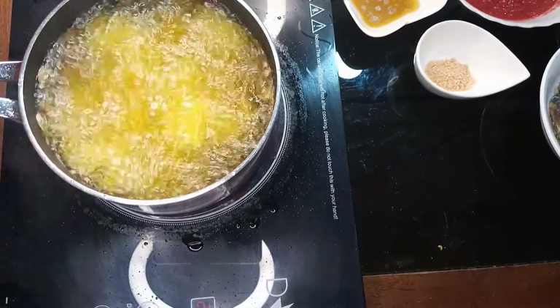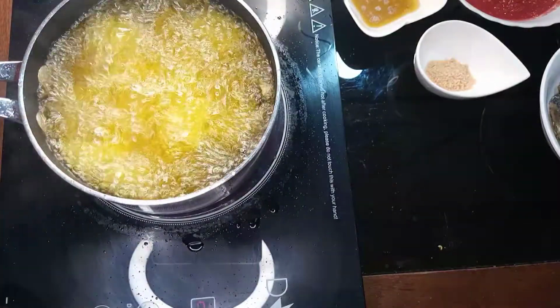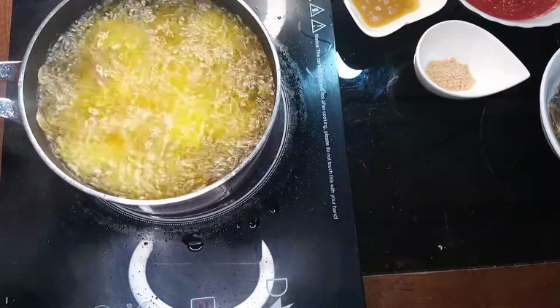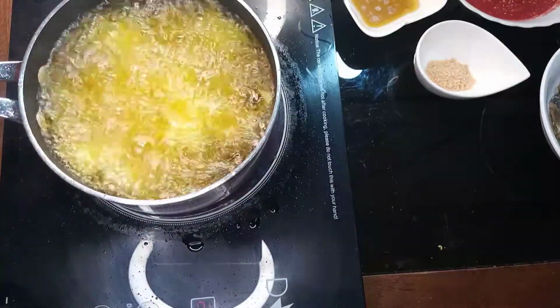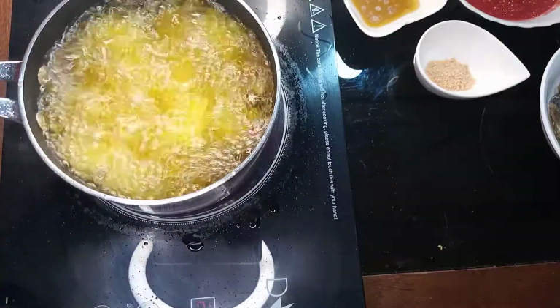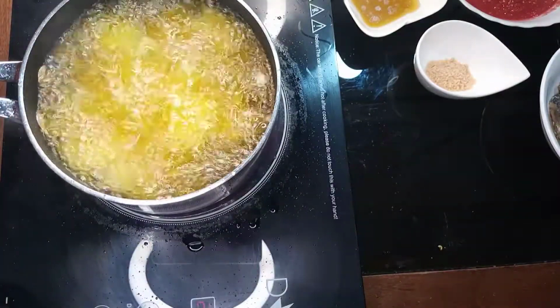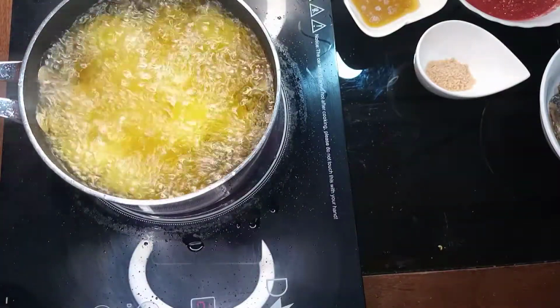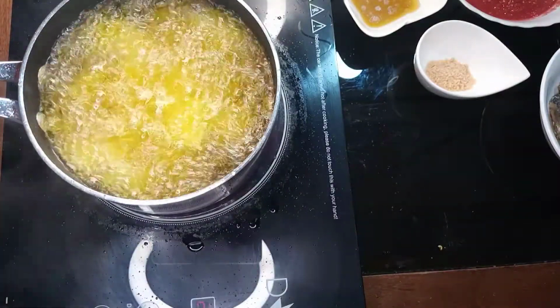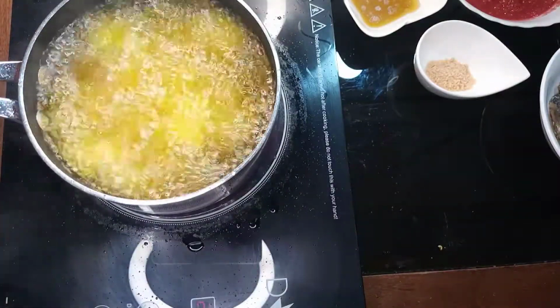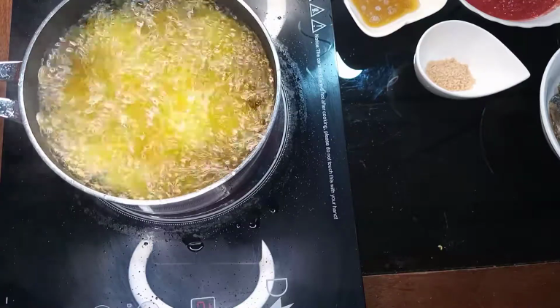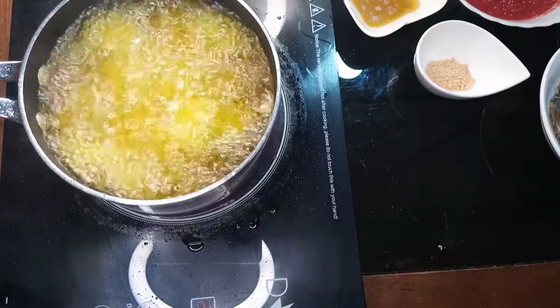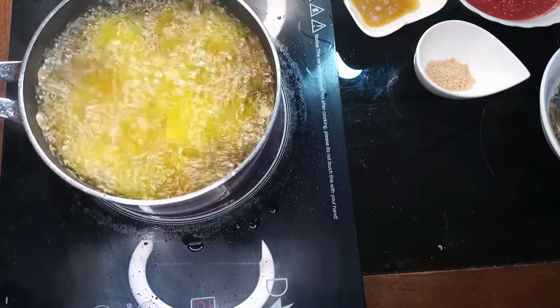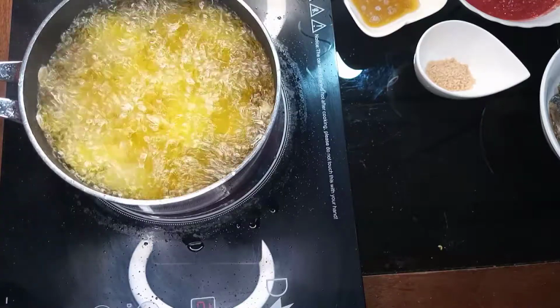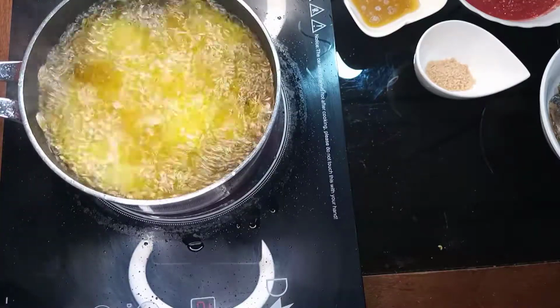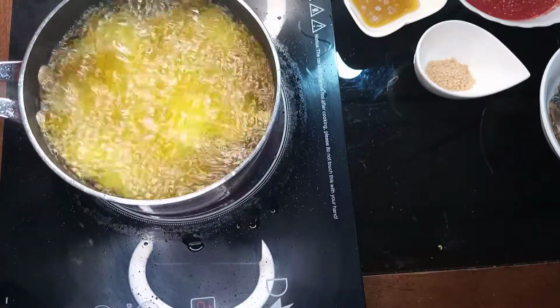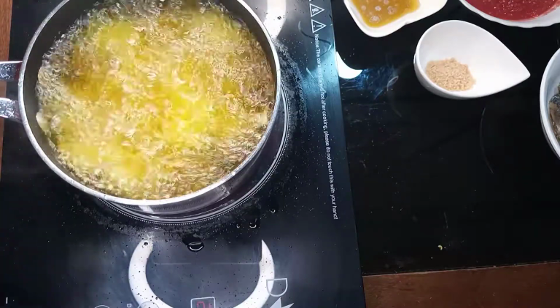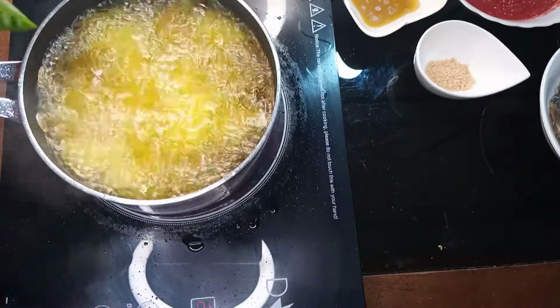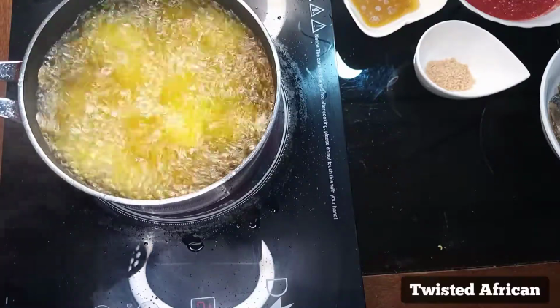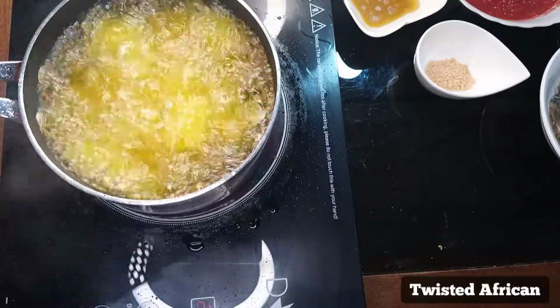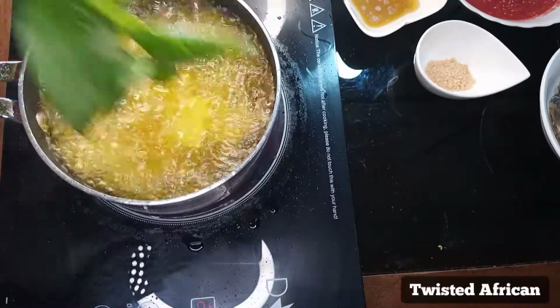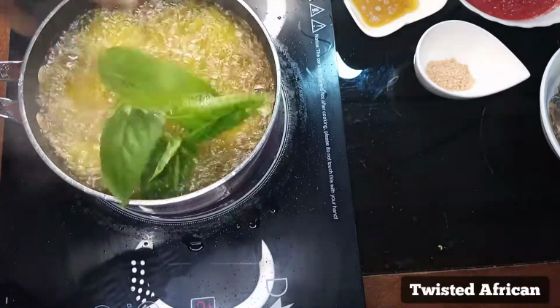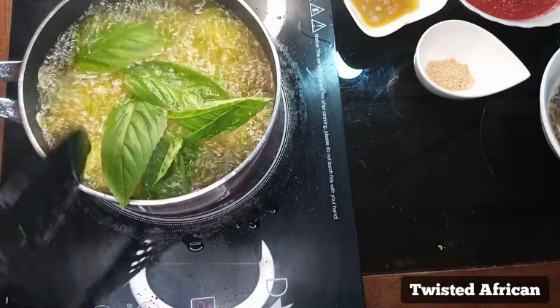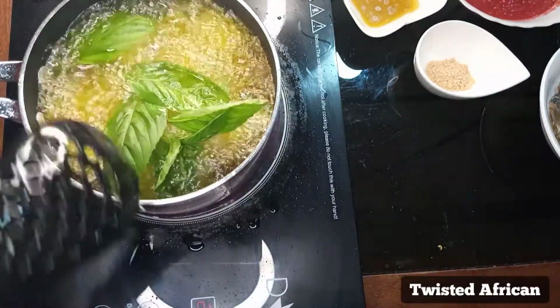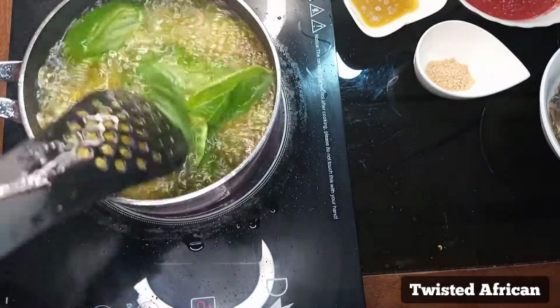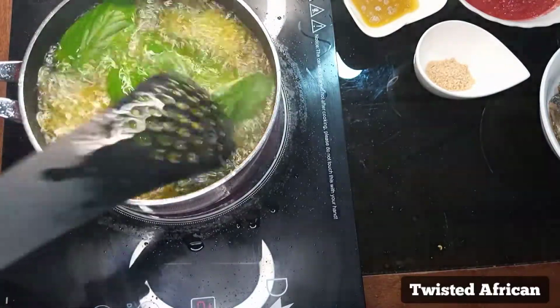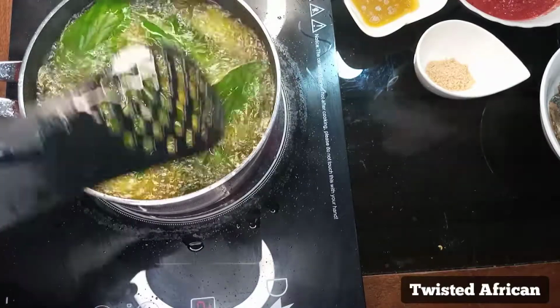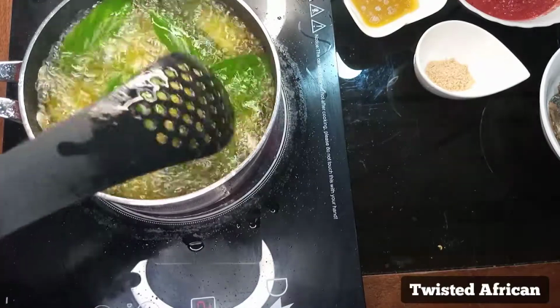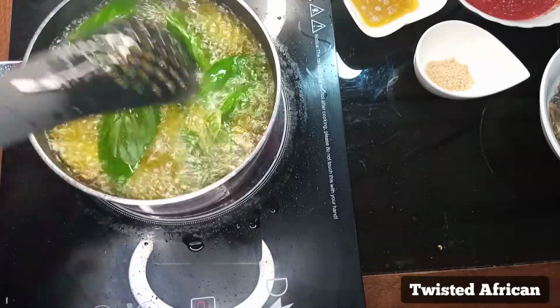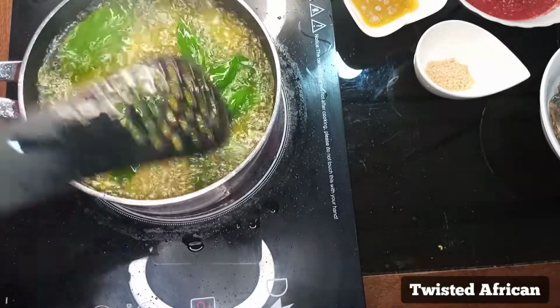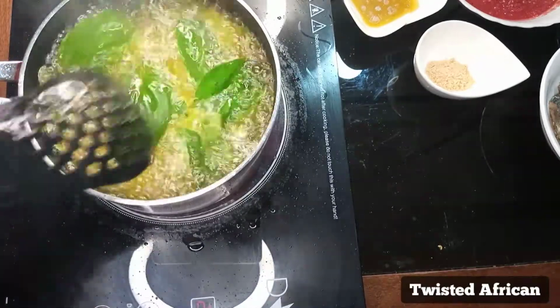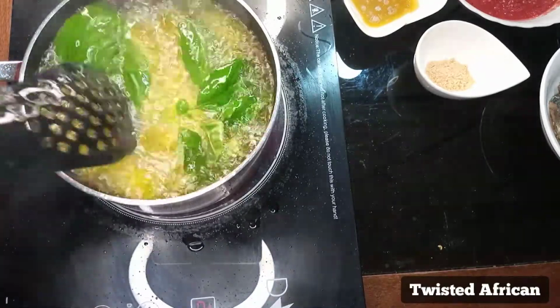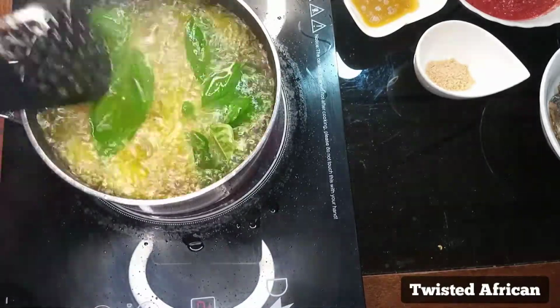It's almost done, so I'm going to put my basil in now. This is all the basil I have. I'm just going to put that in and let it fry with the yam to infuse the flavor.